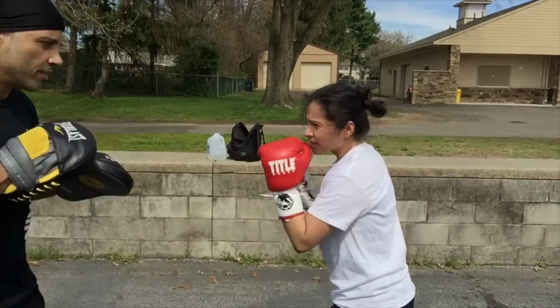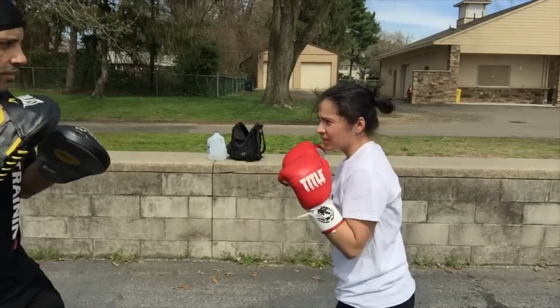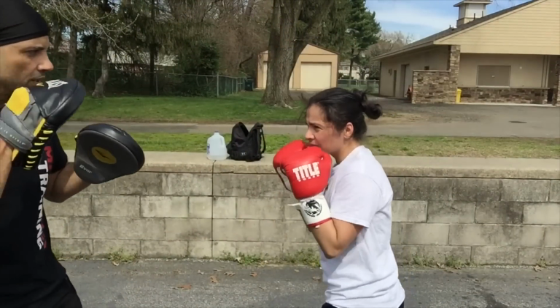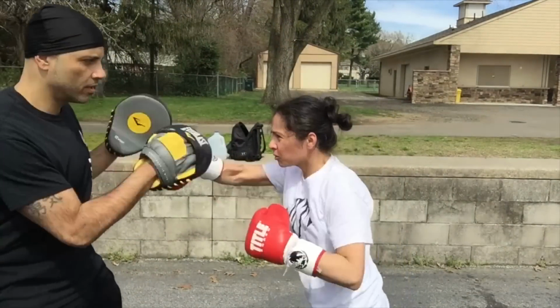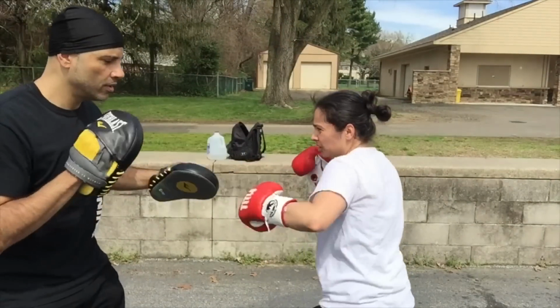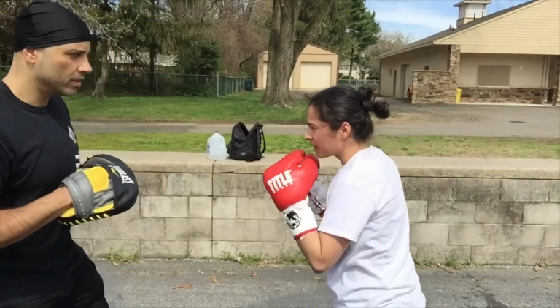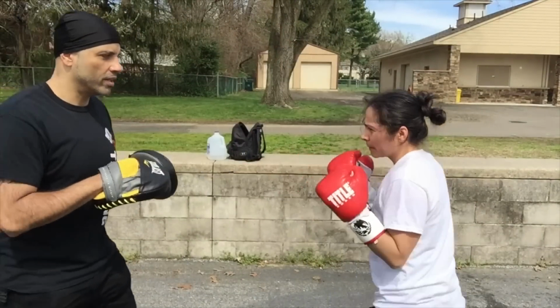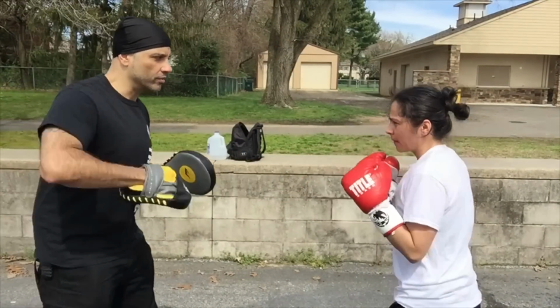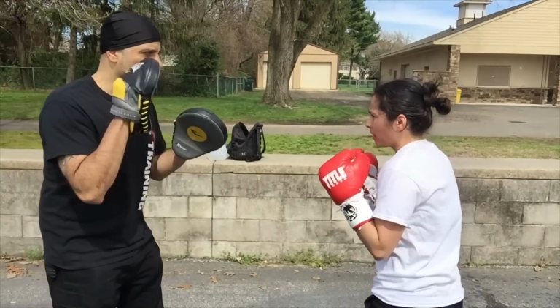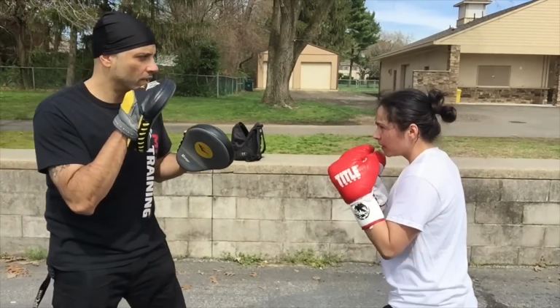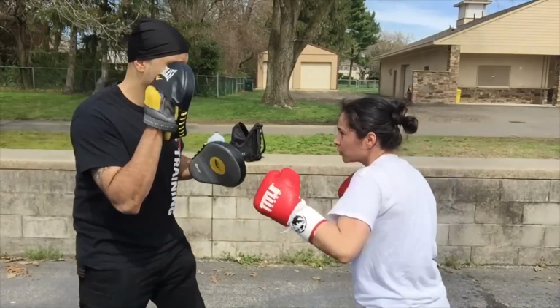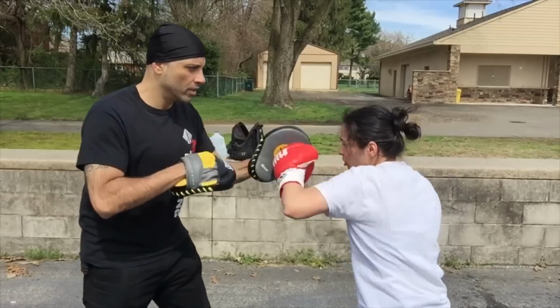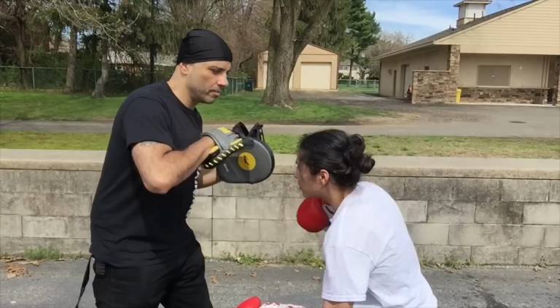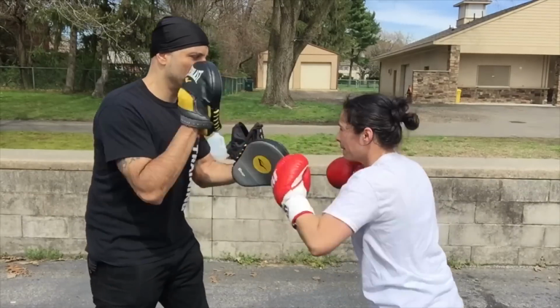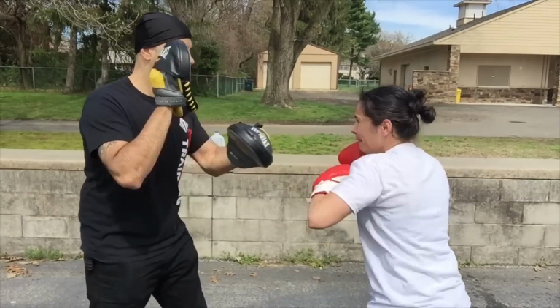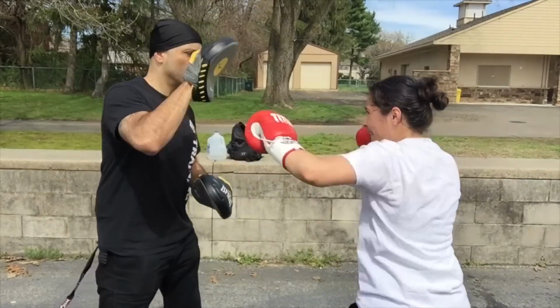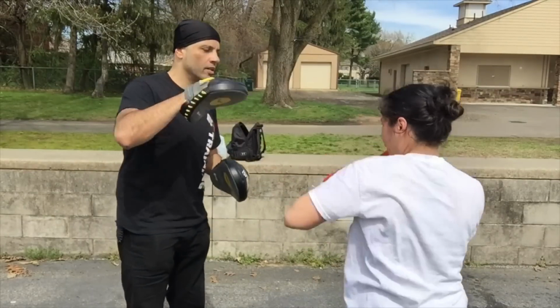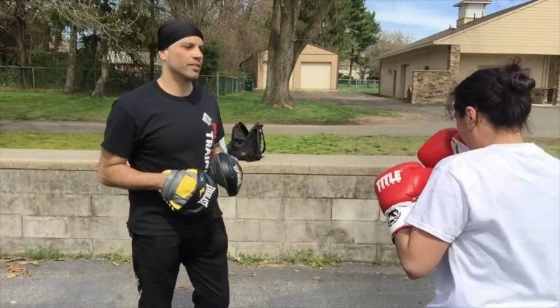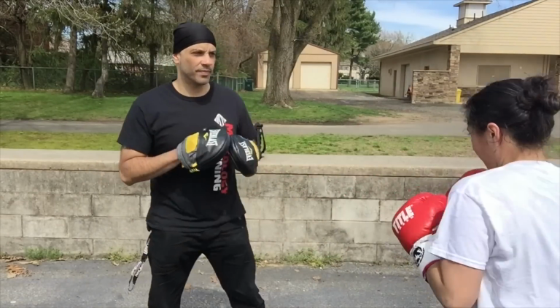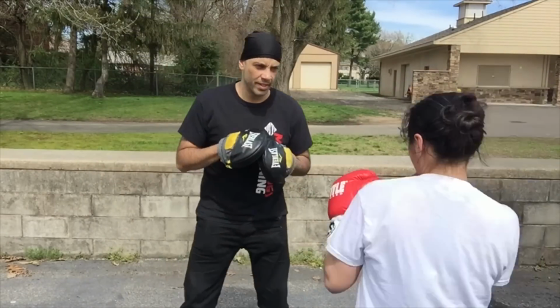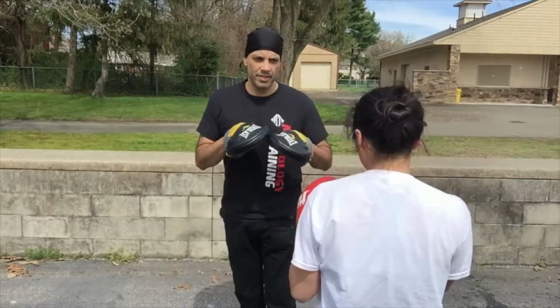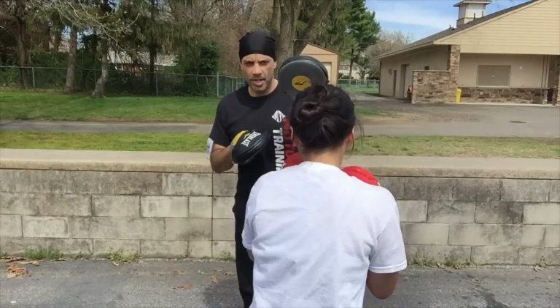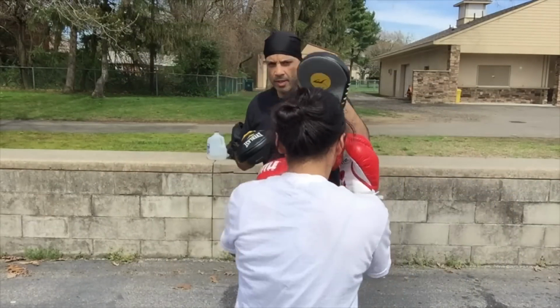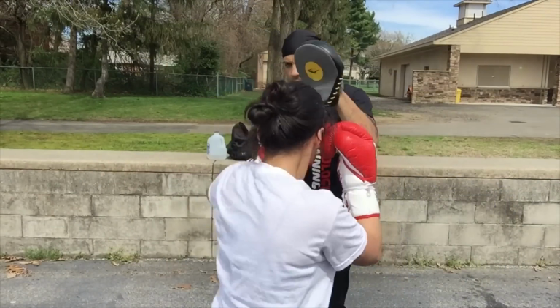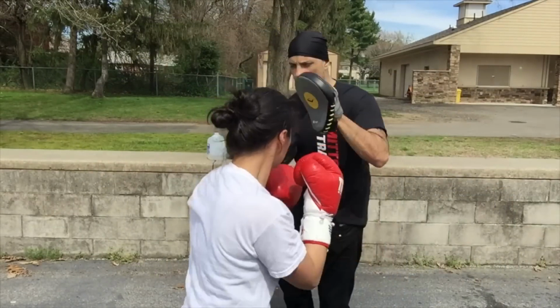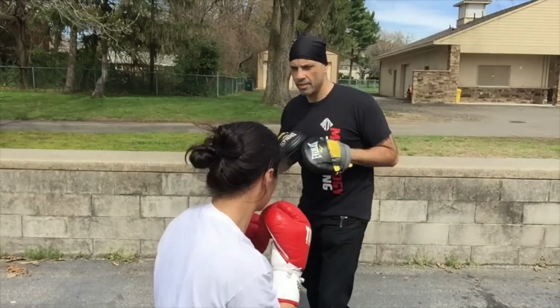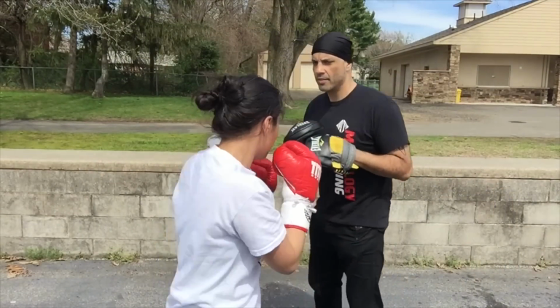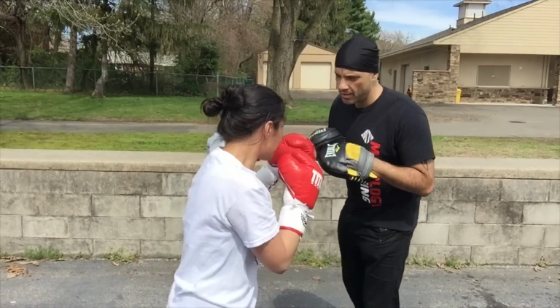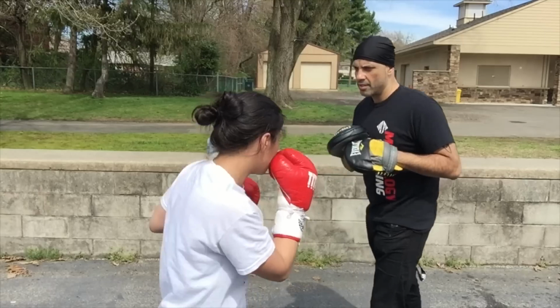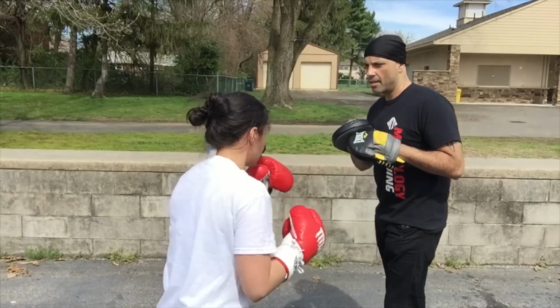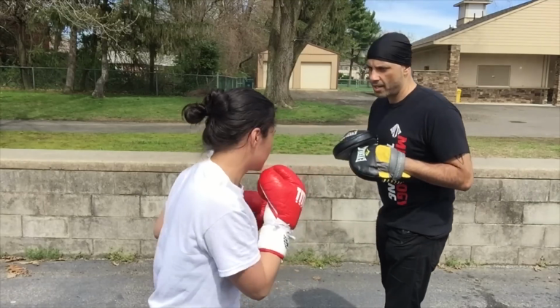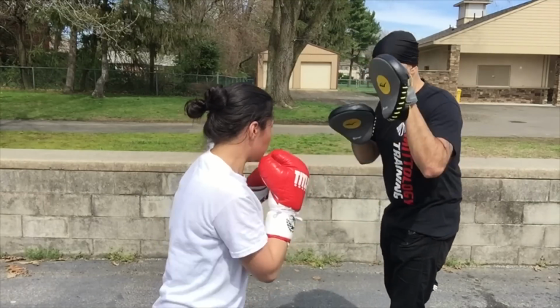Right hand hook. Right hand hook and run it up. Good. Jab, jab. Jab, jab, right hand.